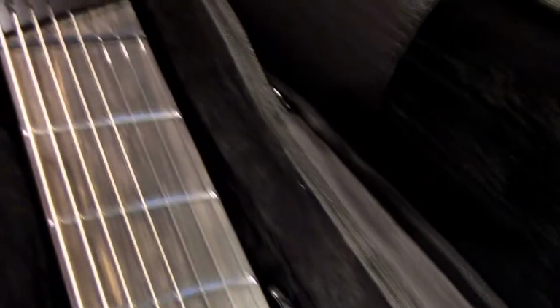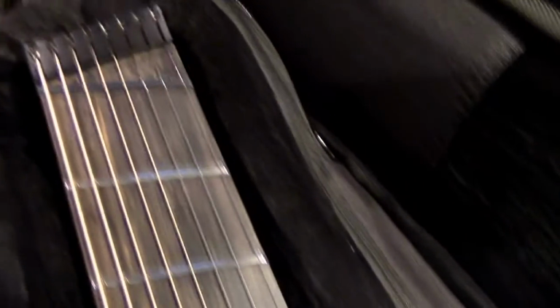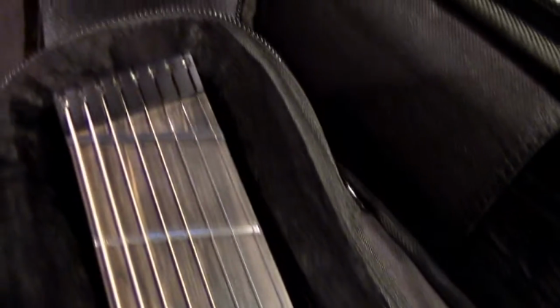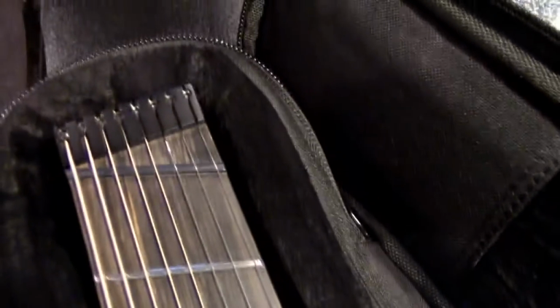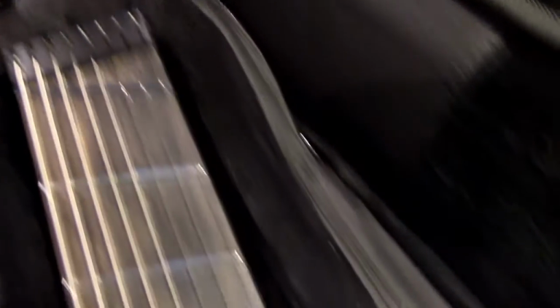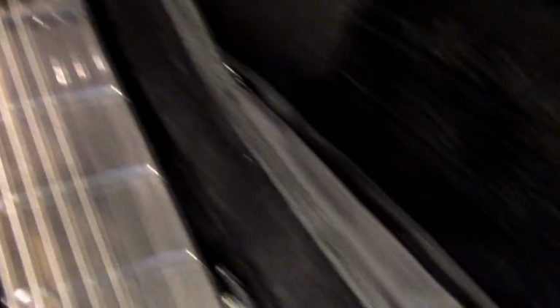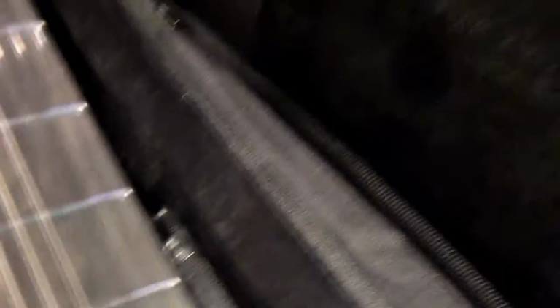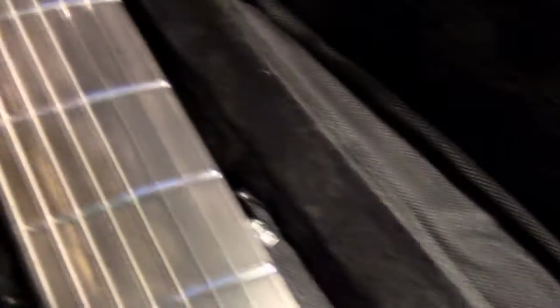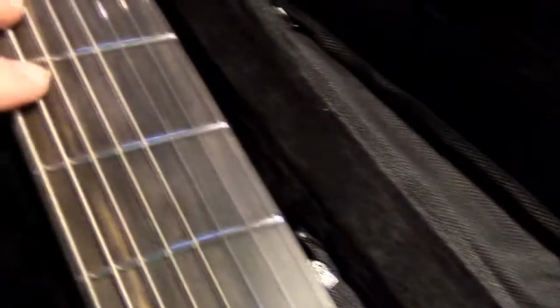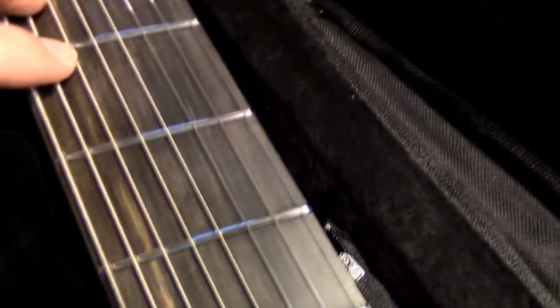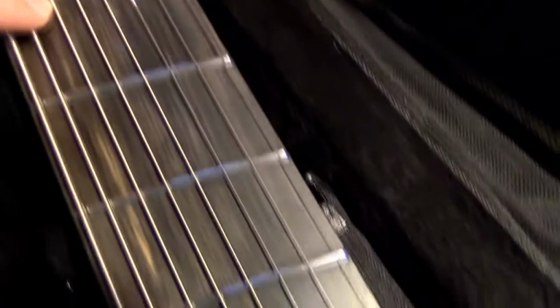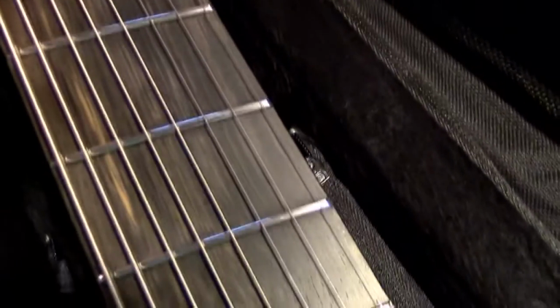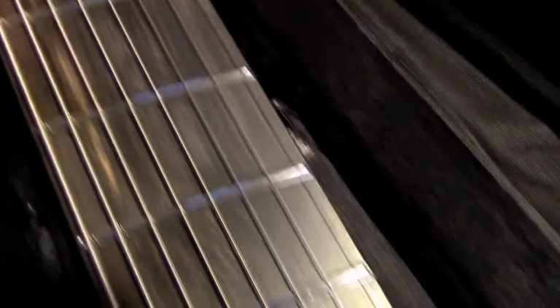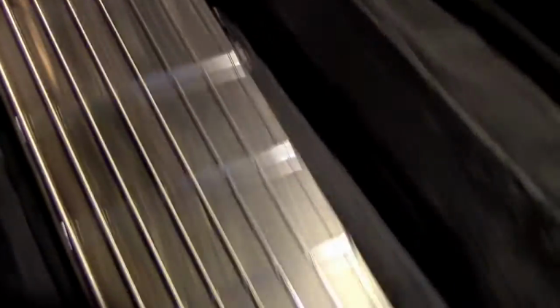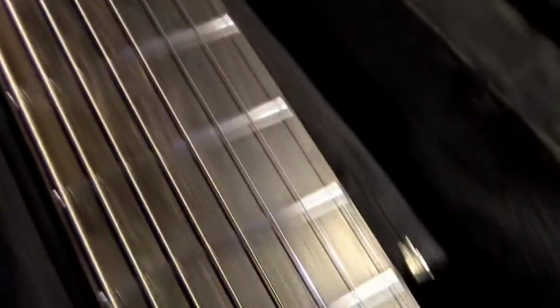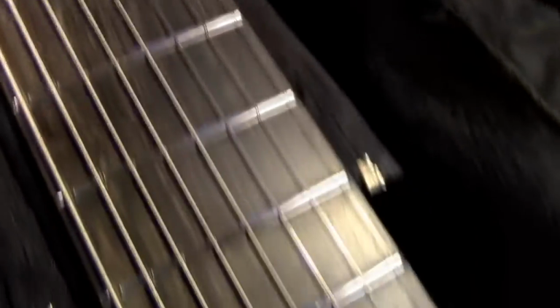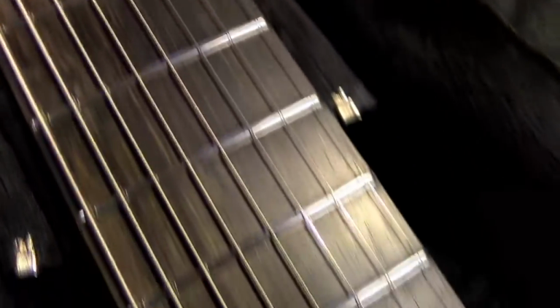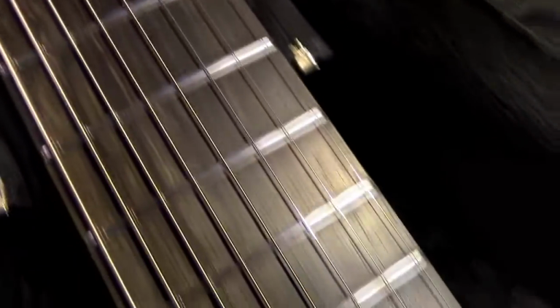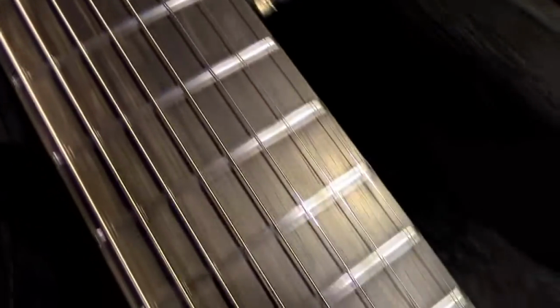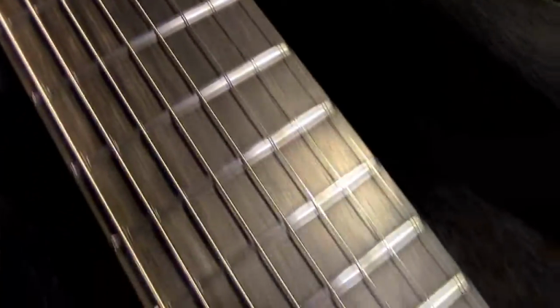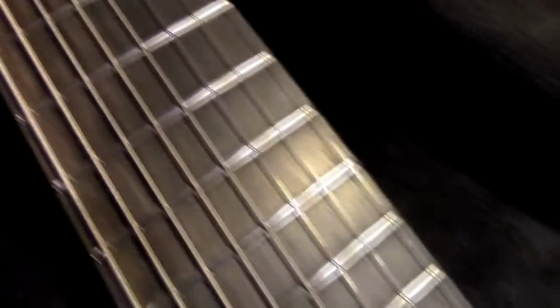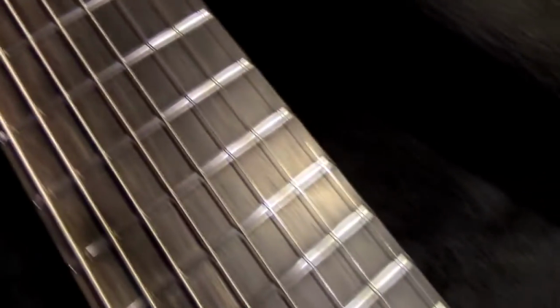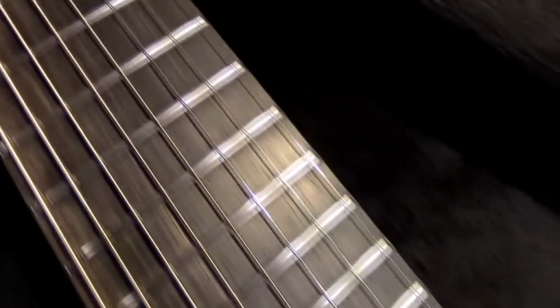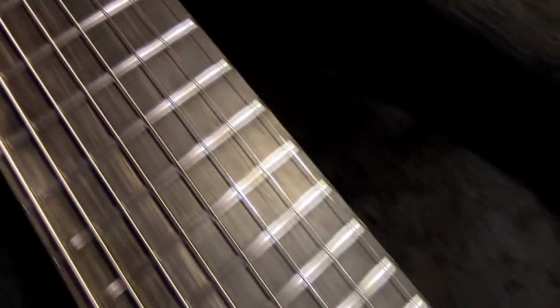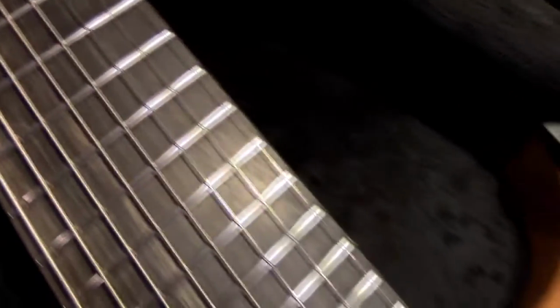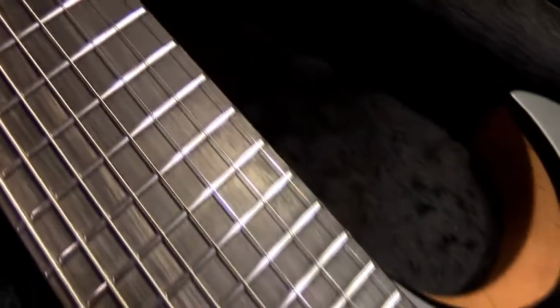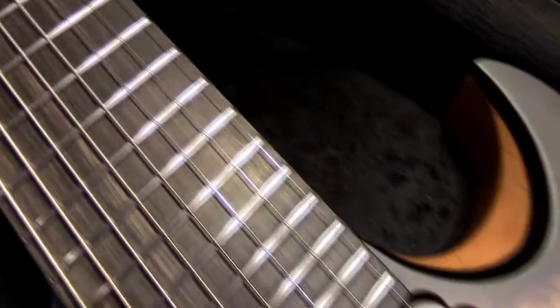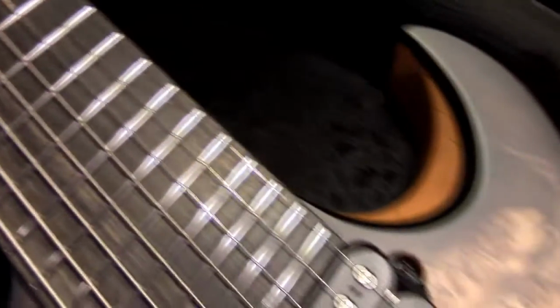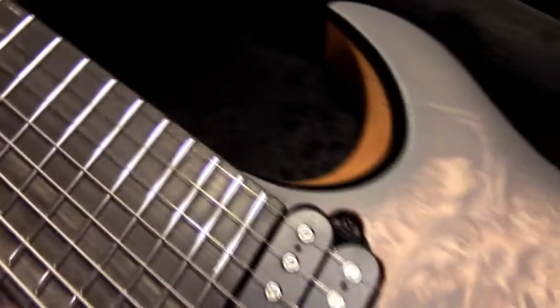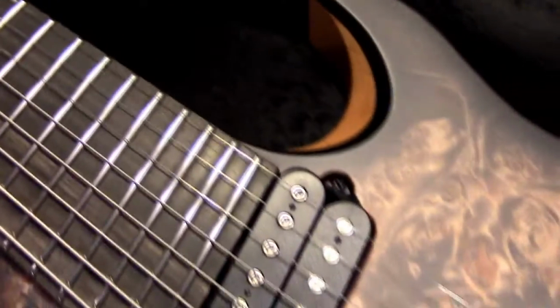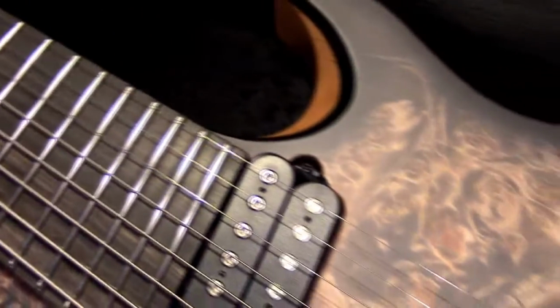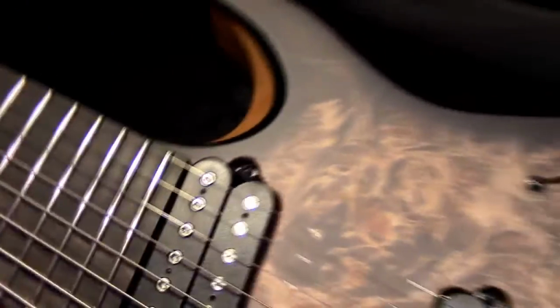Regular straight-up ebony board. Looks good — has a little bit of streaking, which is cool. I like a little bit of character. Stainless steel frets, jumbo of course.